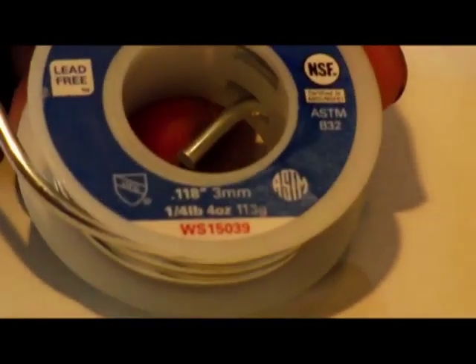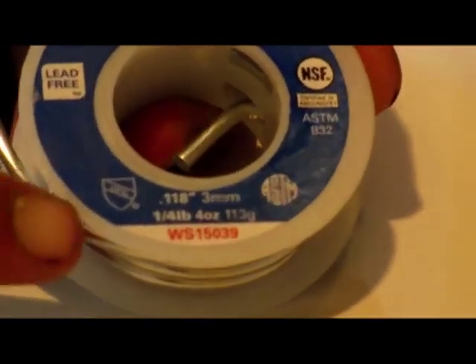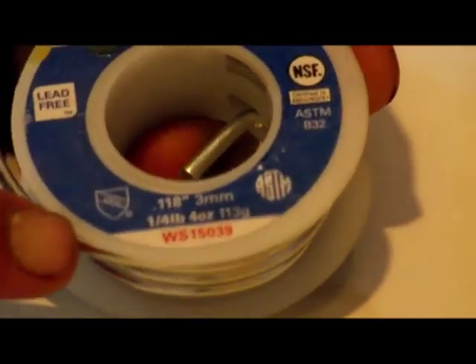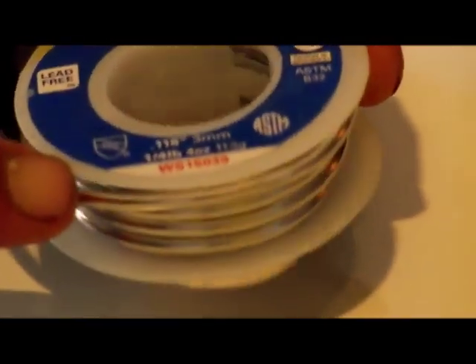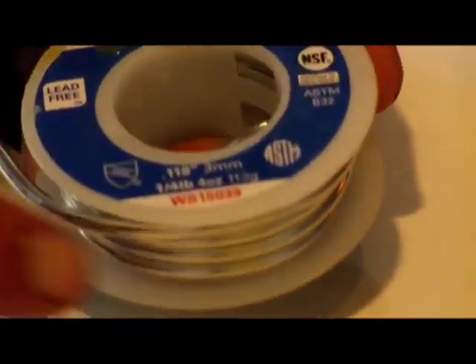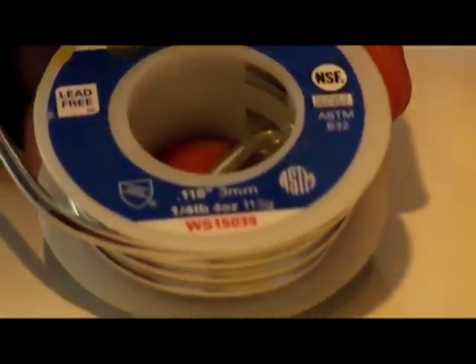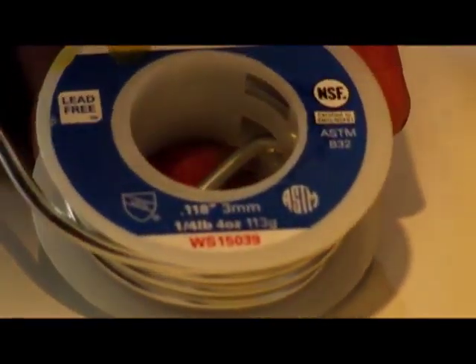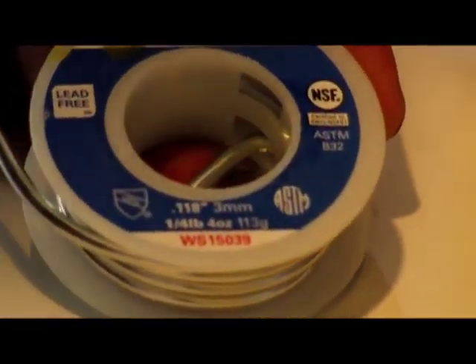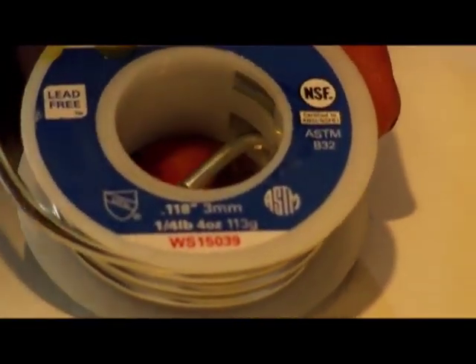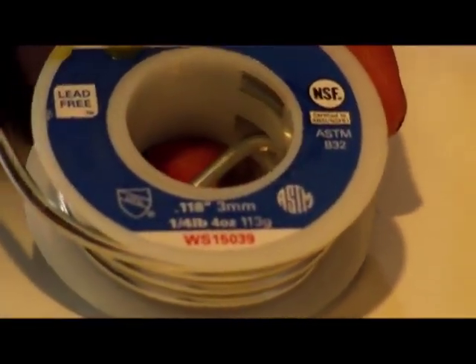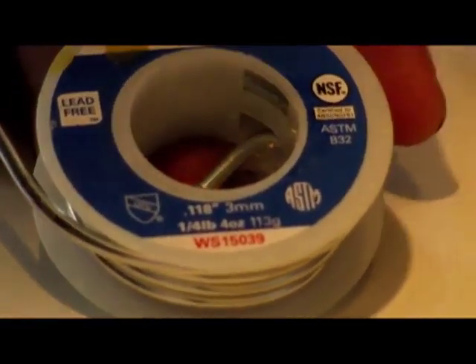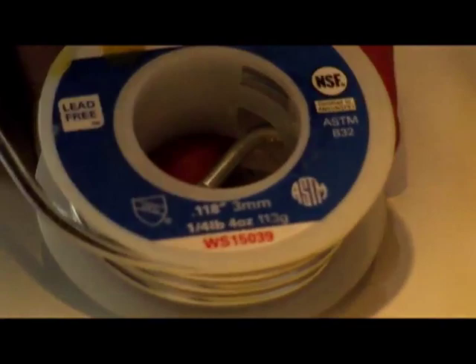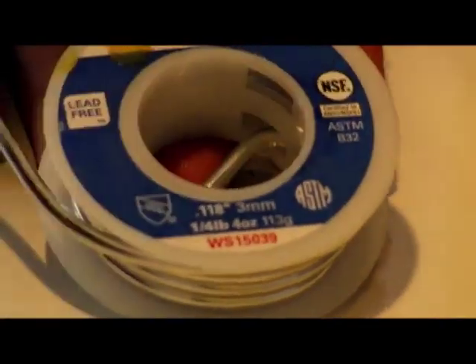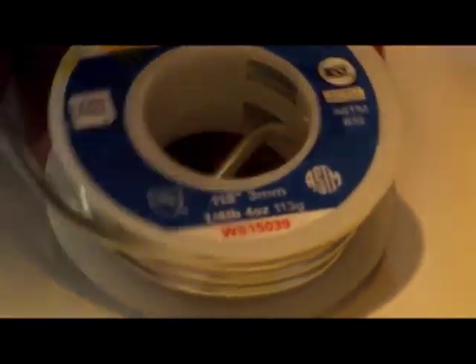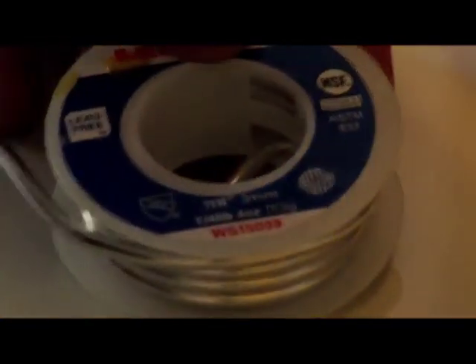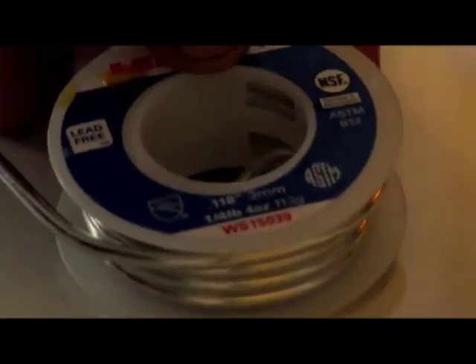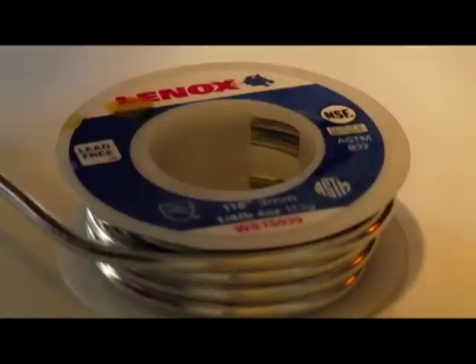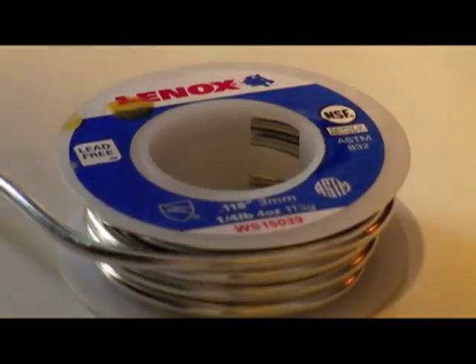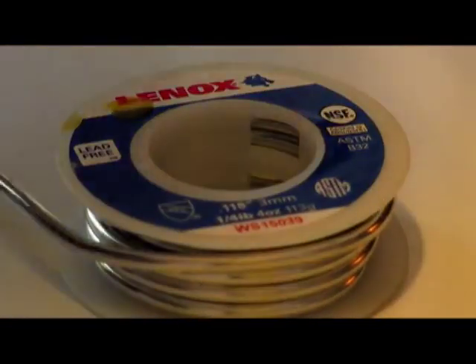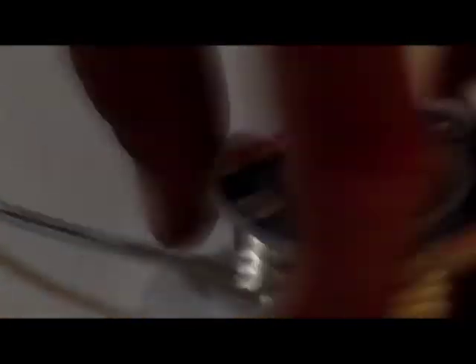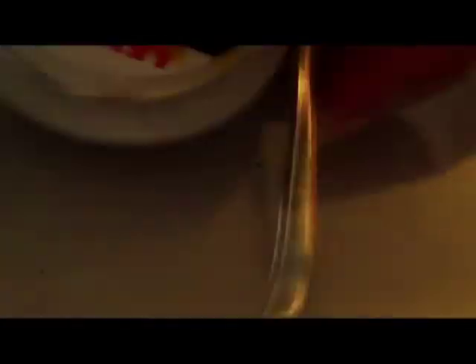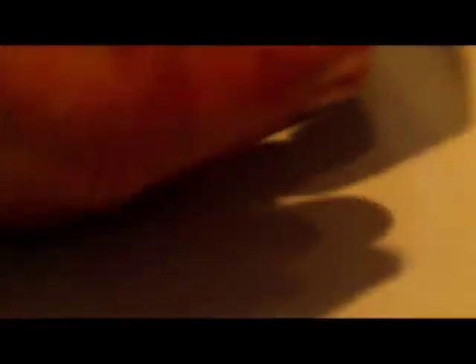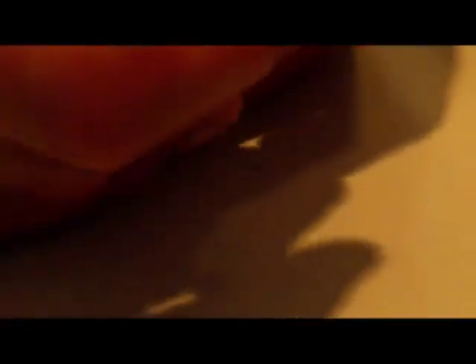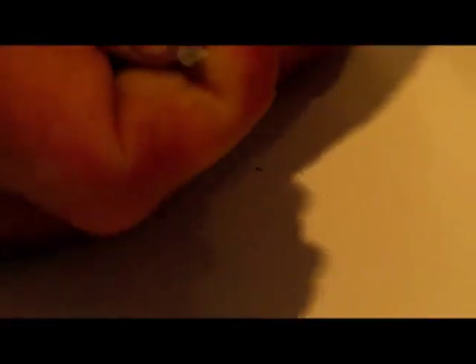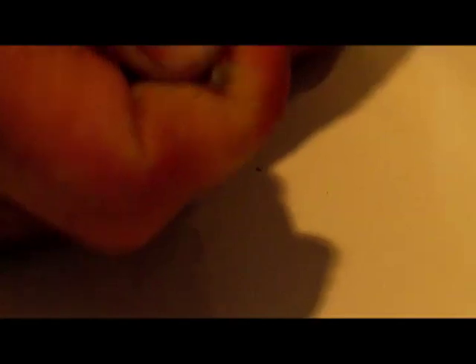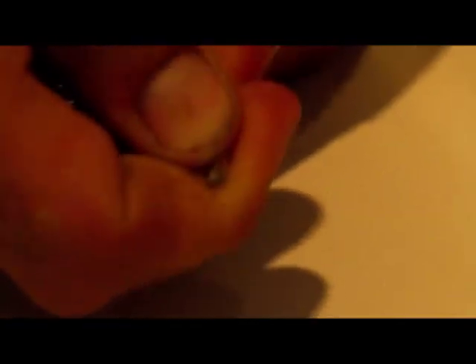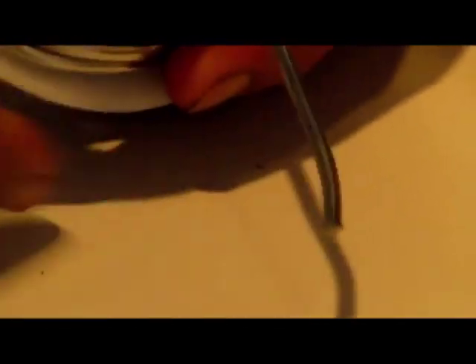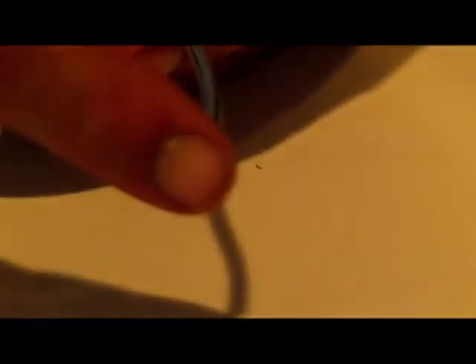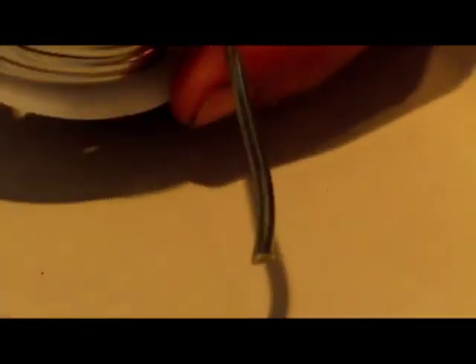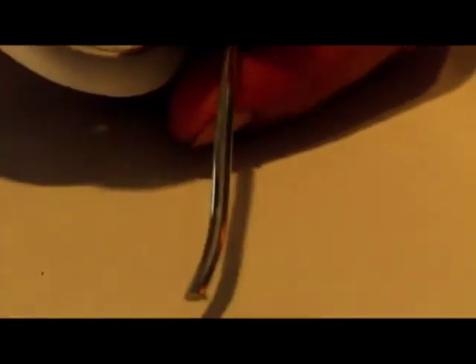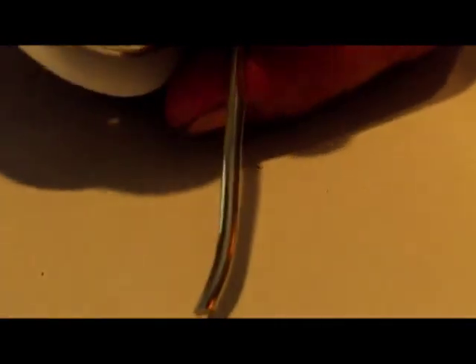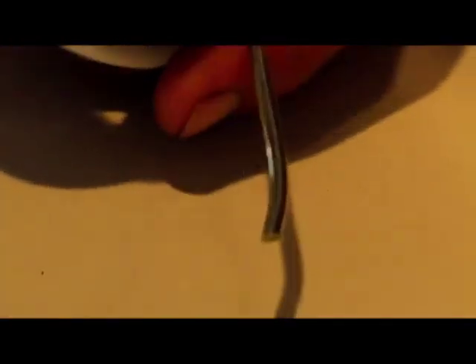This stuff is very expensive. No matter what kind you get, this is a quarter pound and it costs $10, so this stuff costs almost $40 a pound. You can take a hammer and flatten this out and you use a lot less and it's more efficient.